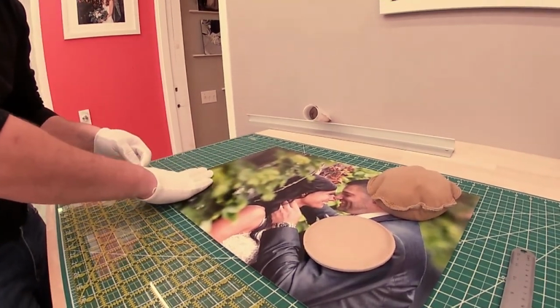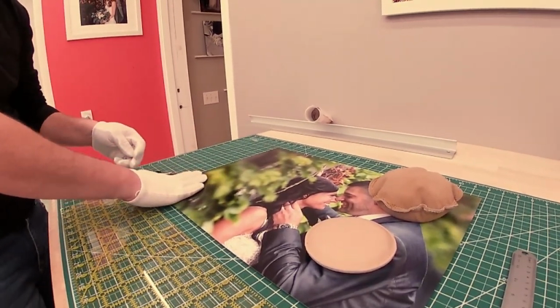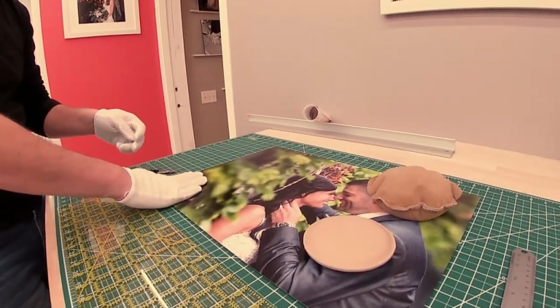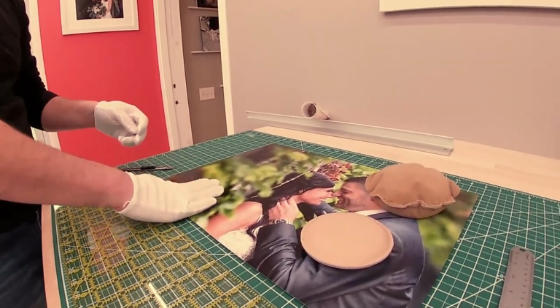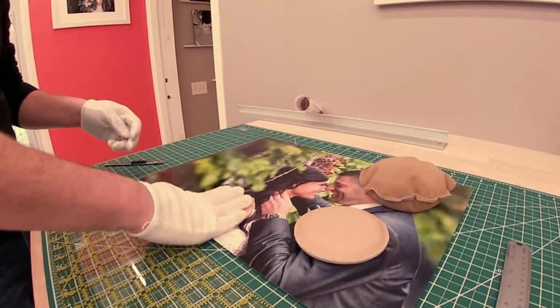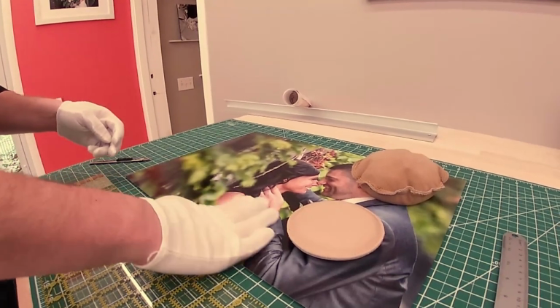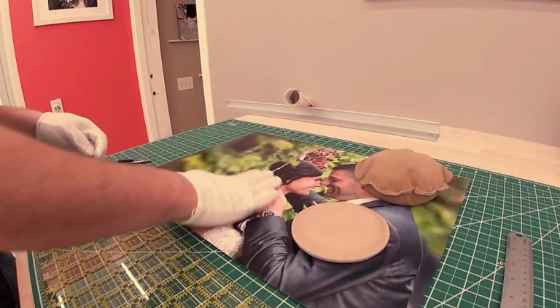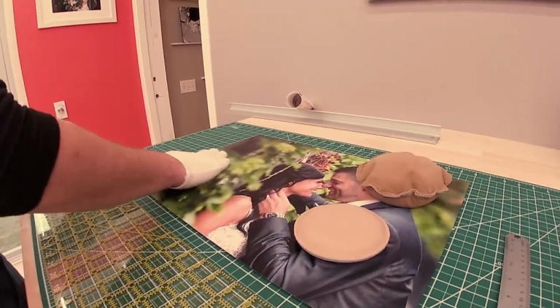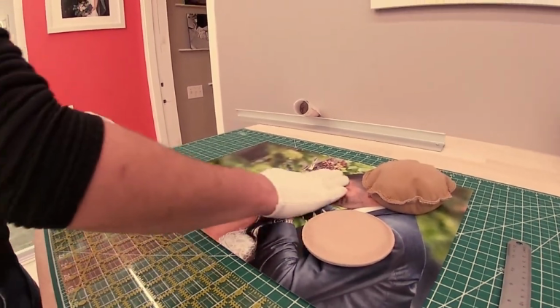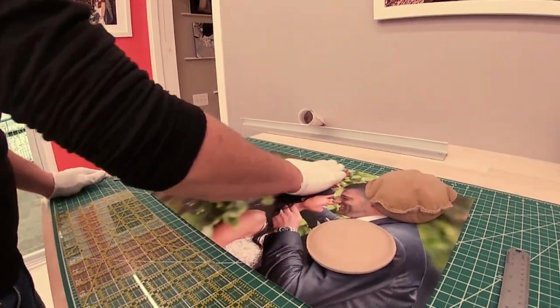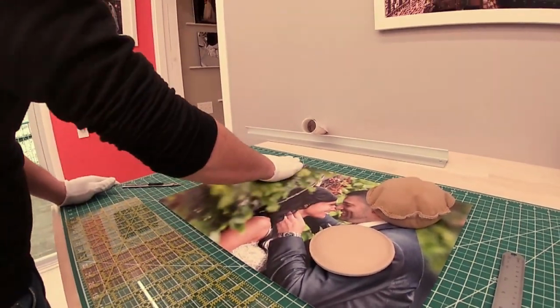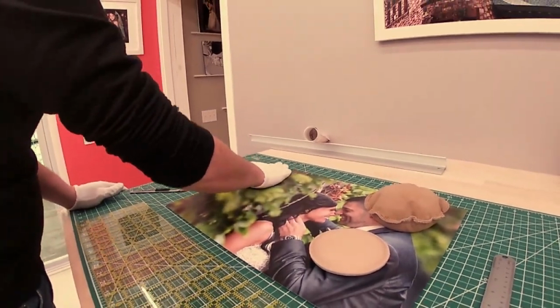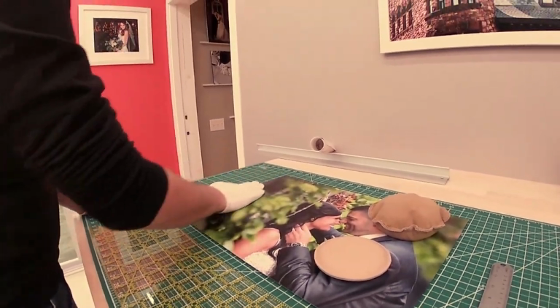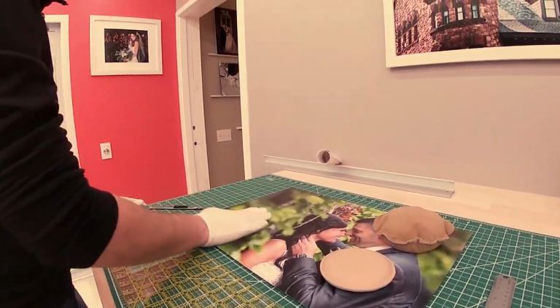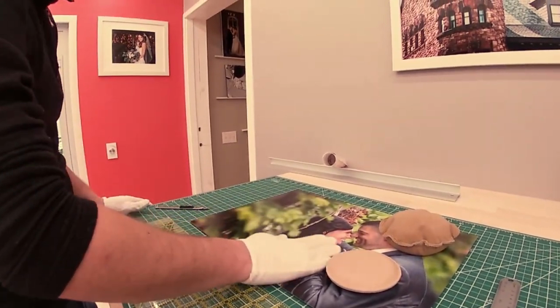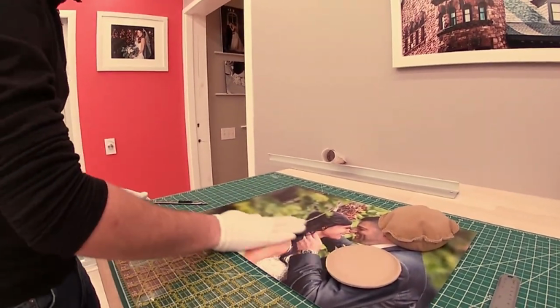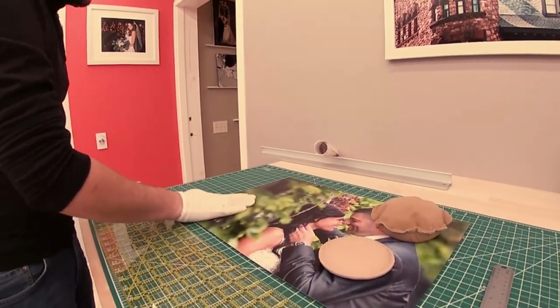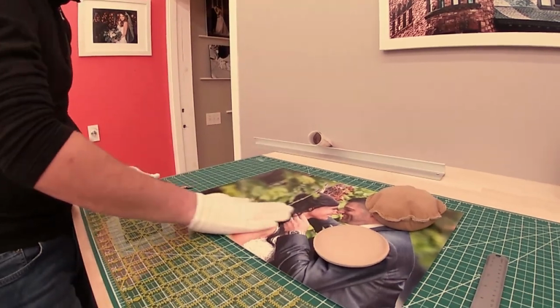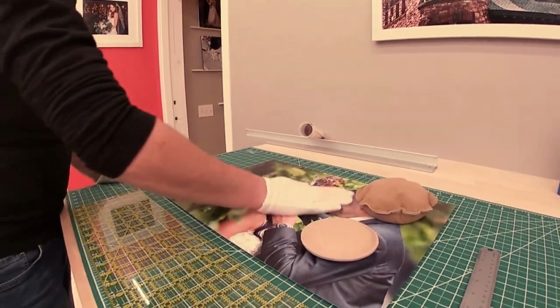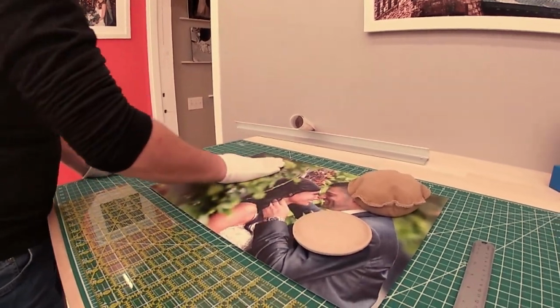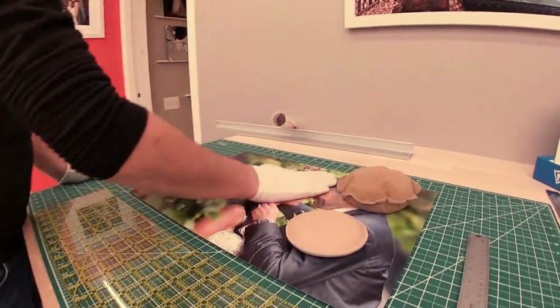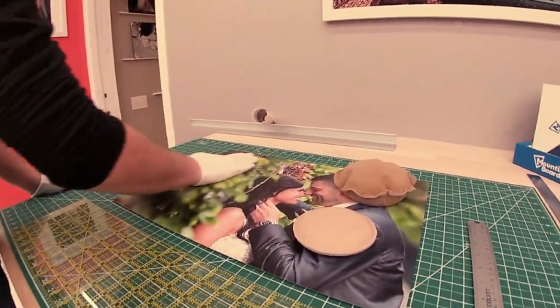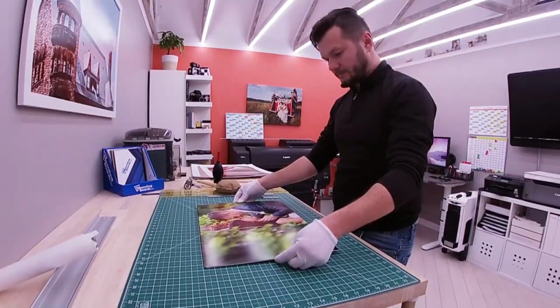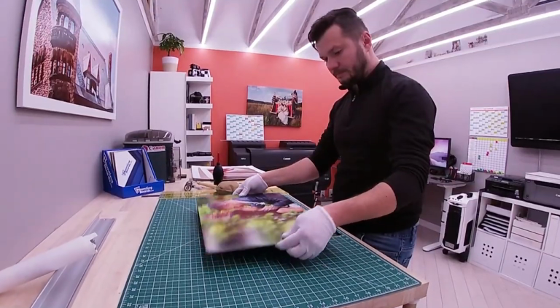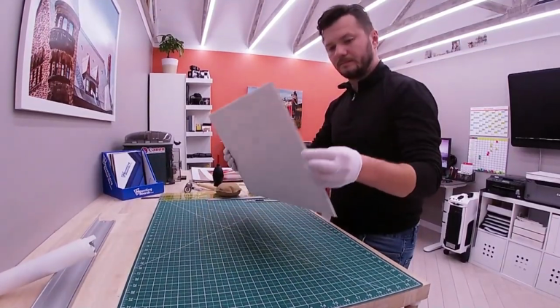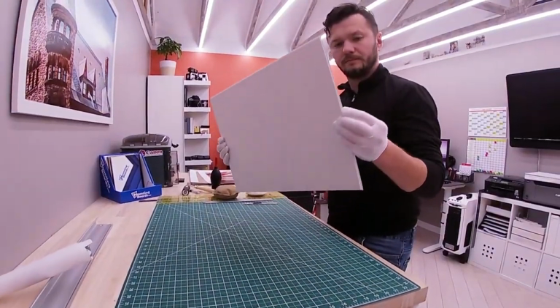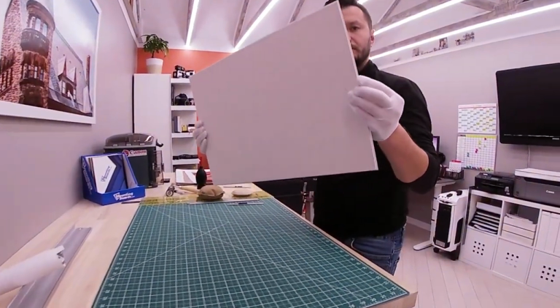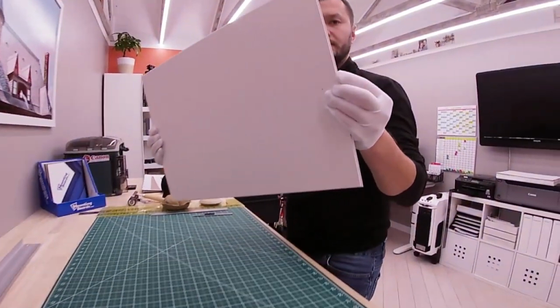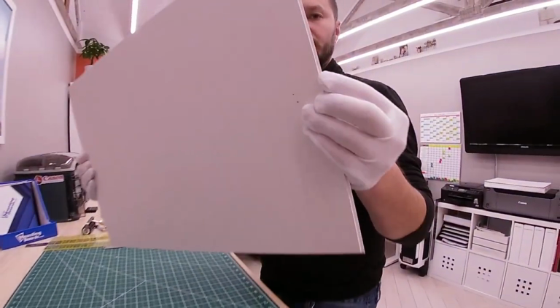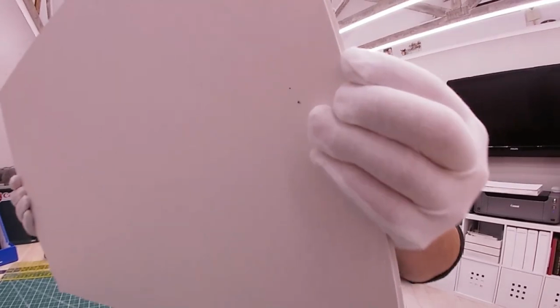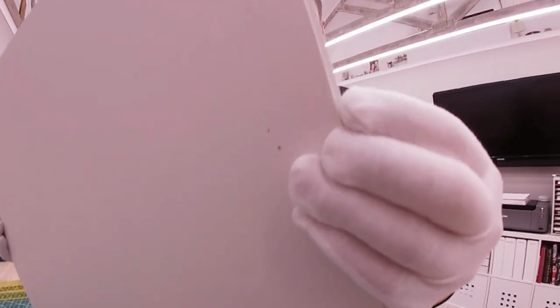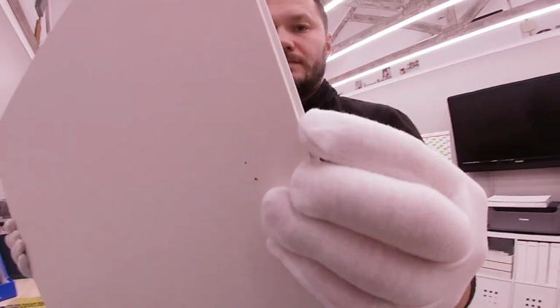And here we go — nice and flat, no bubbles. Just running my hand around, and here you go. This is our finished board with a little bit of excess on each side.